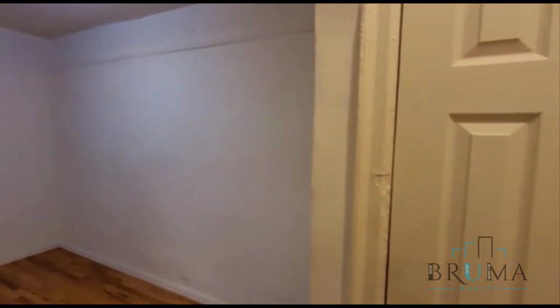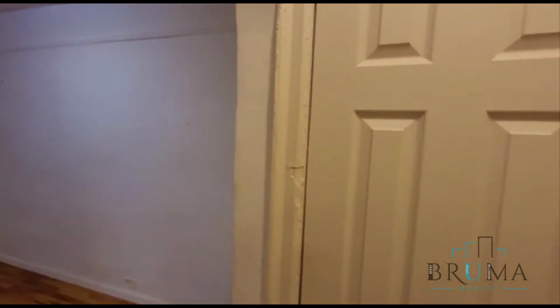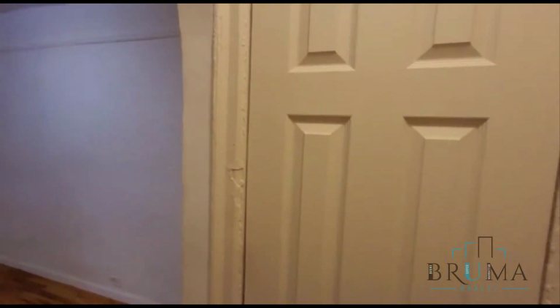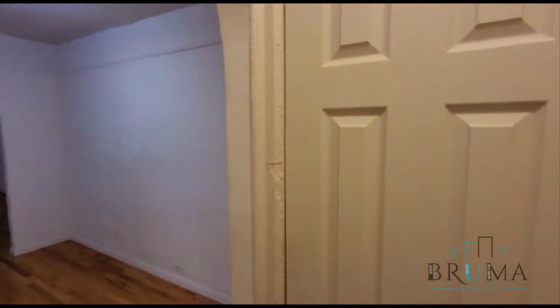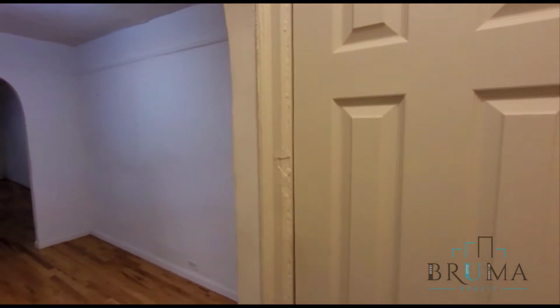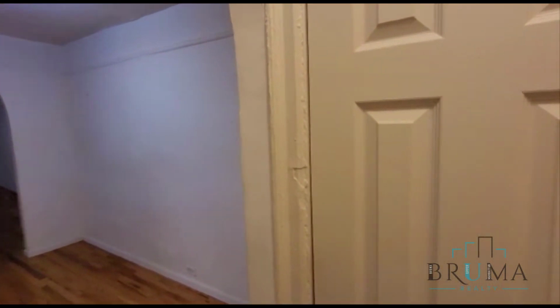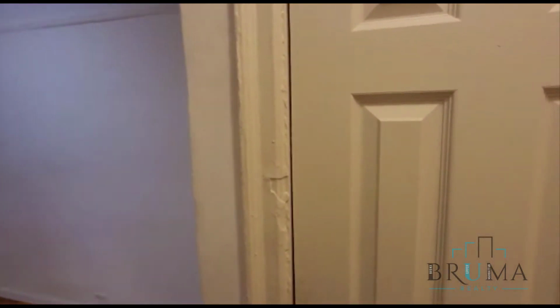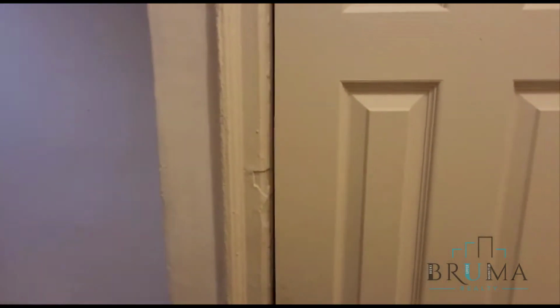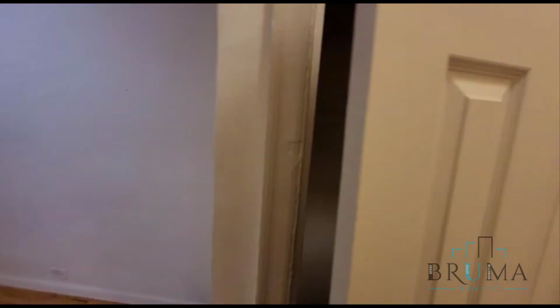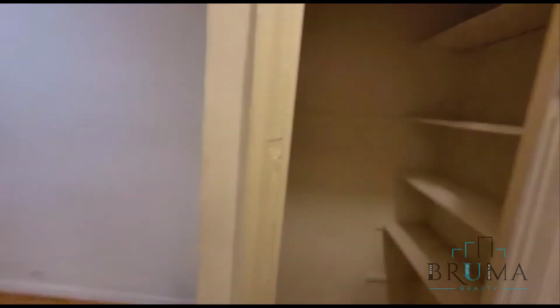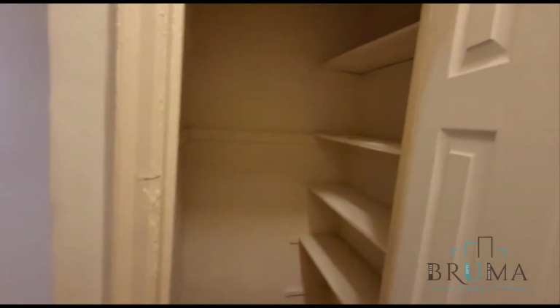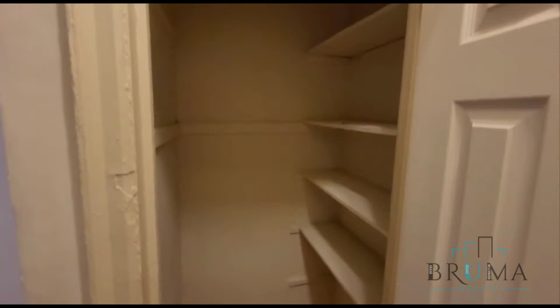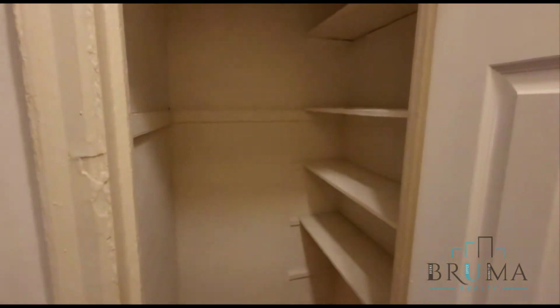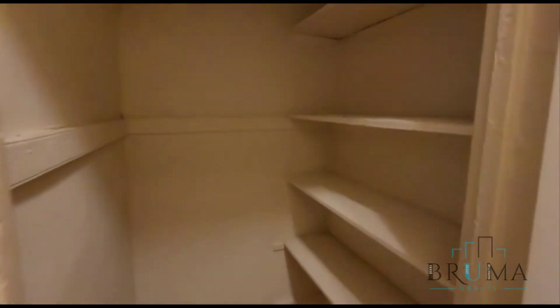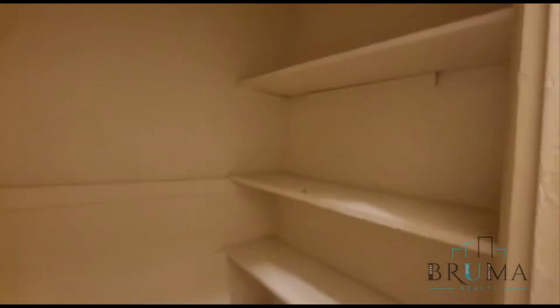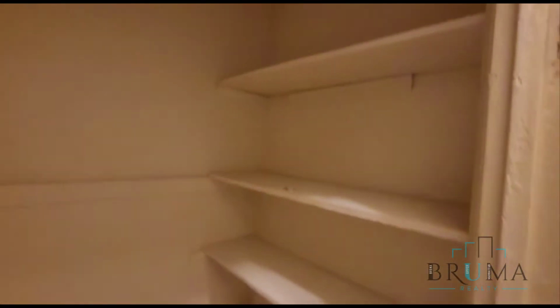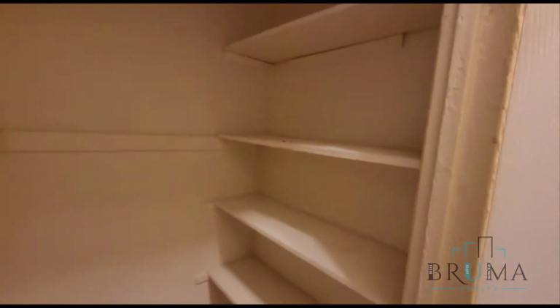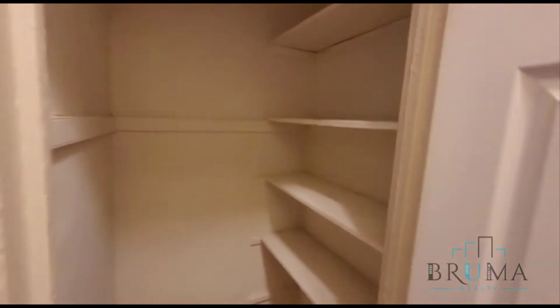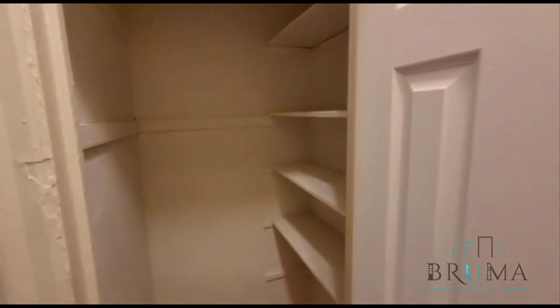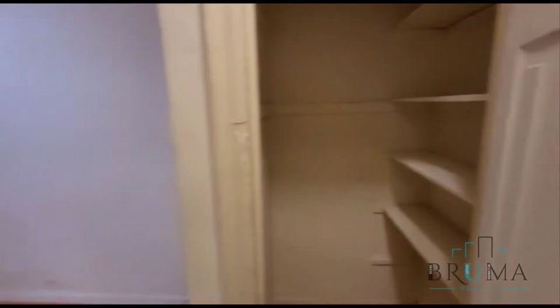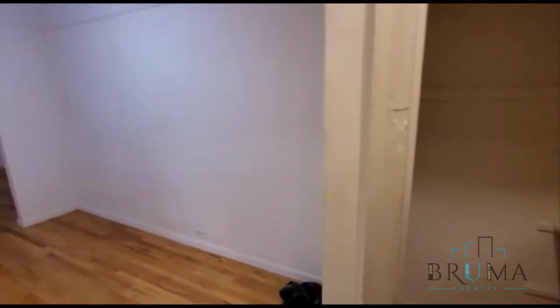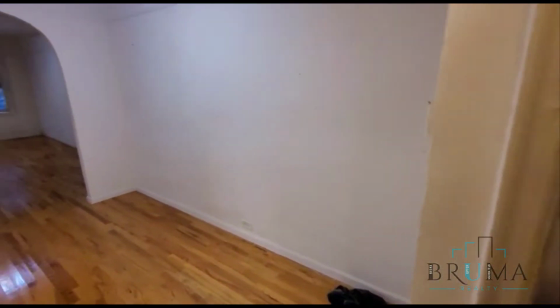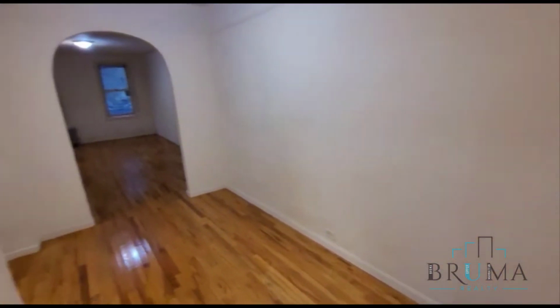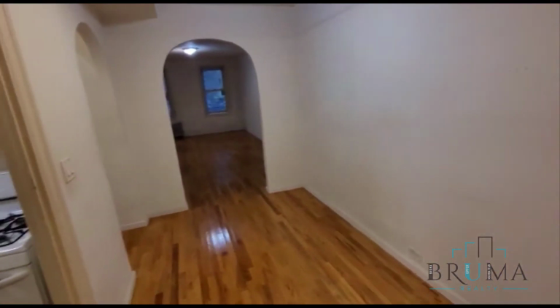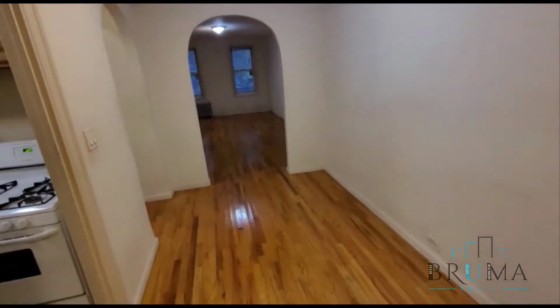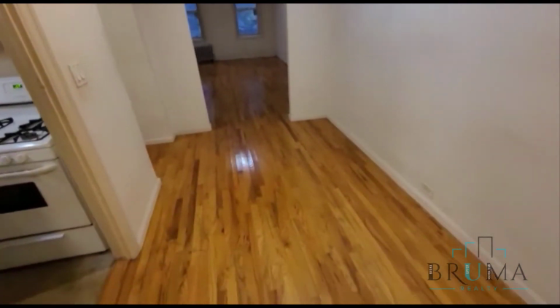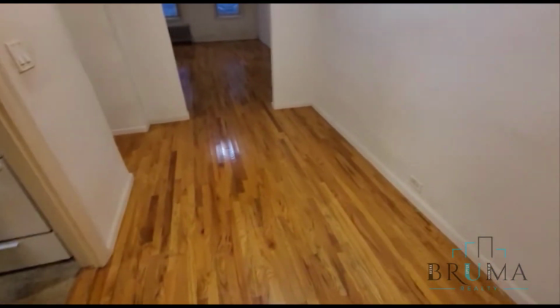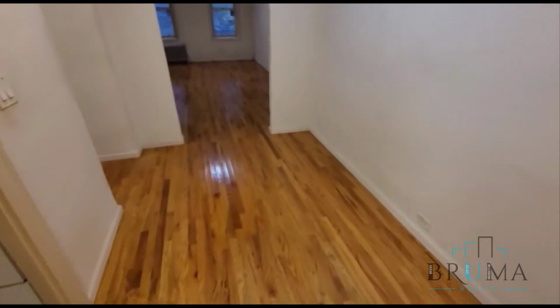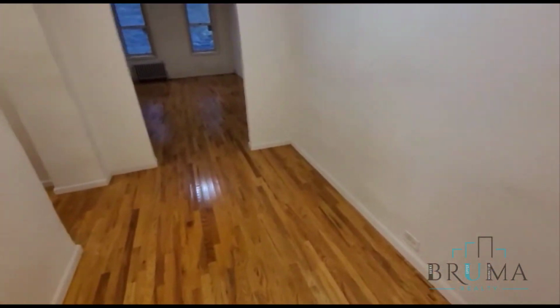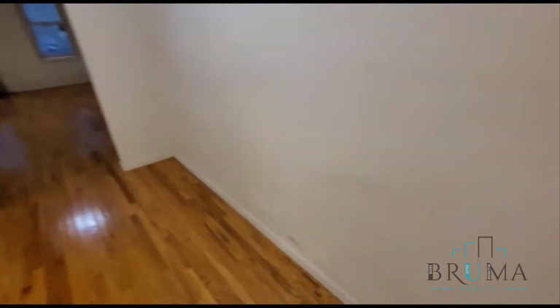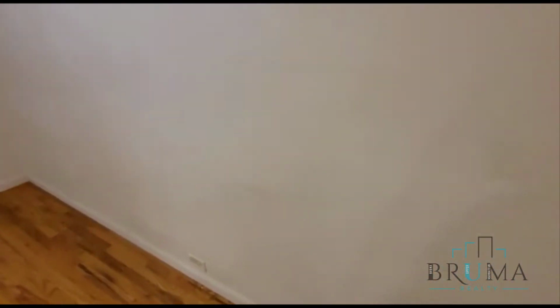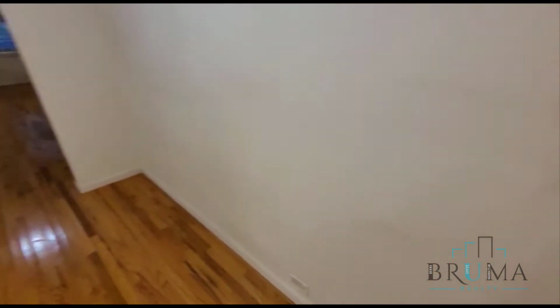So as soon as you walk in, we've got this closet on the right — very deep closet with shelf space. And we have this very large floor area, great for an entry table.